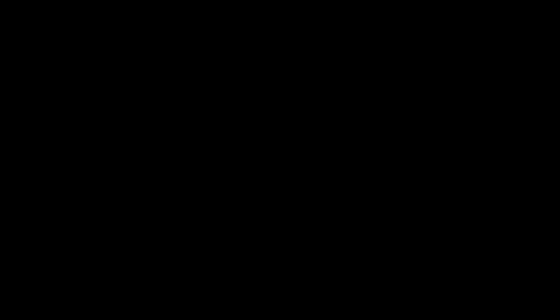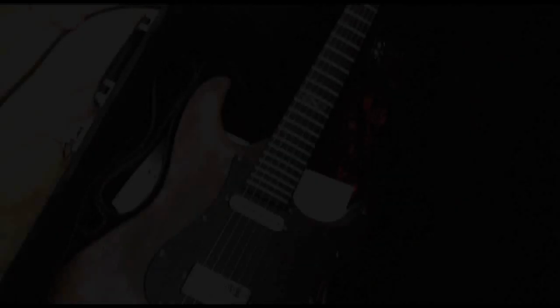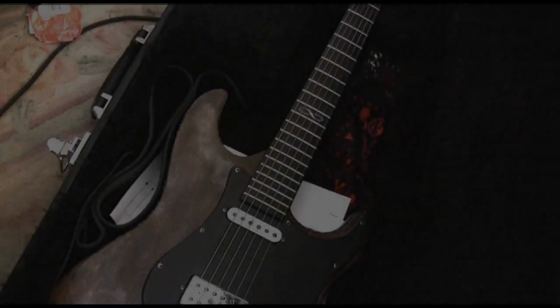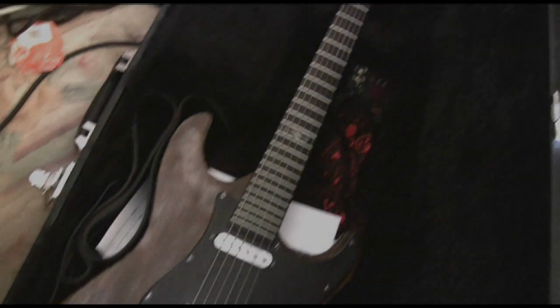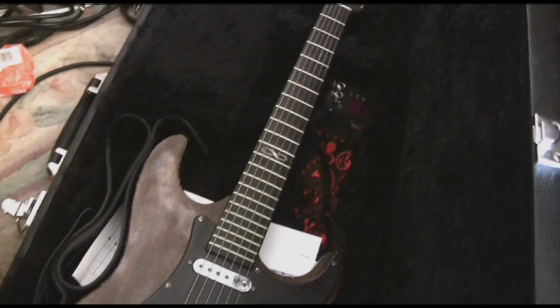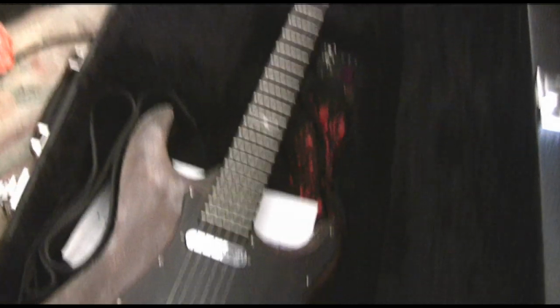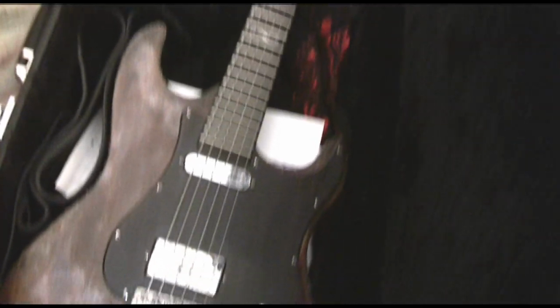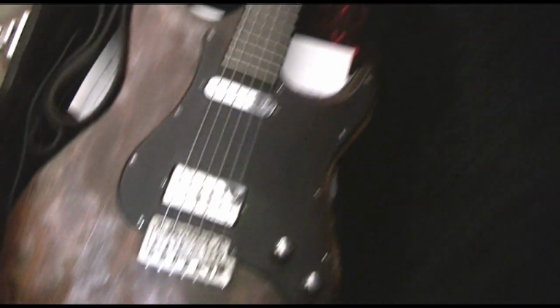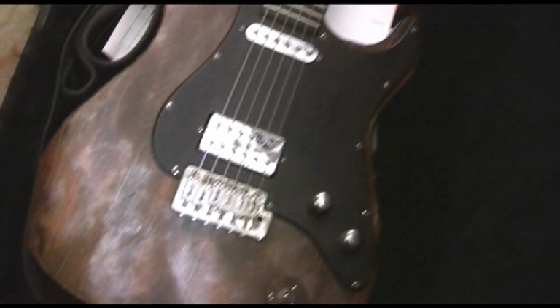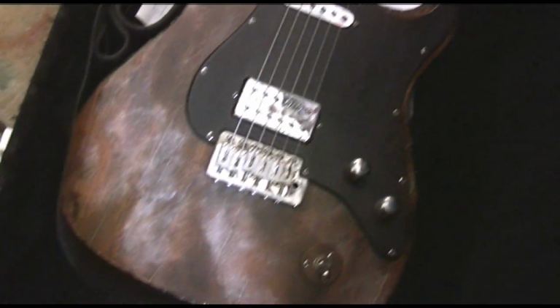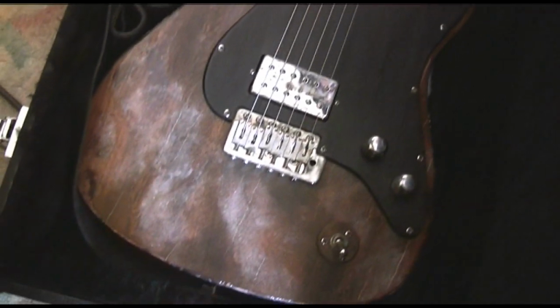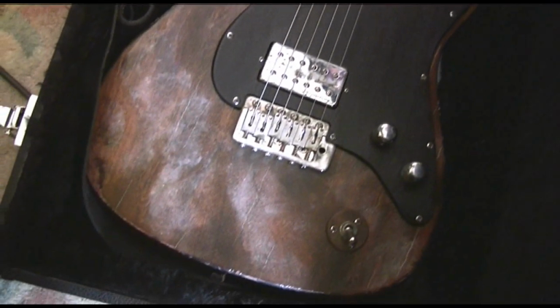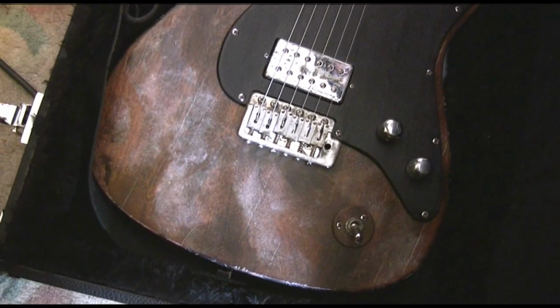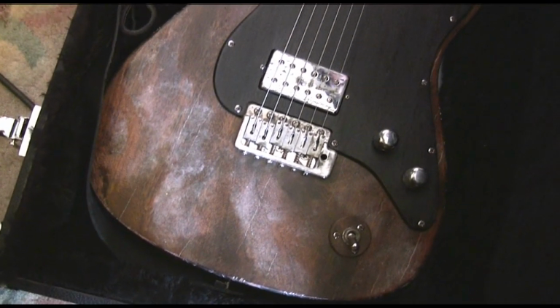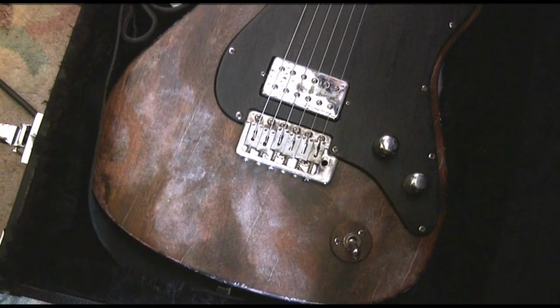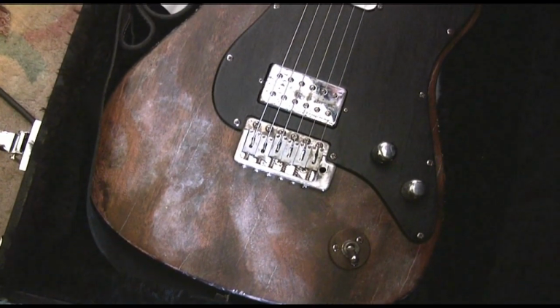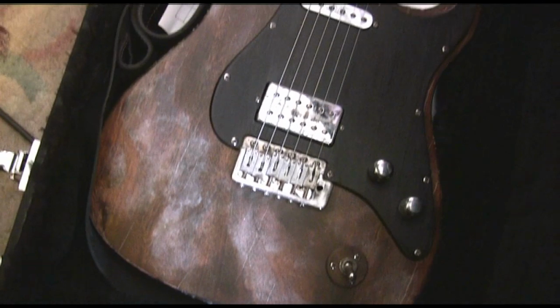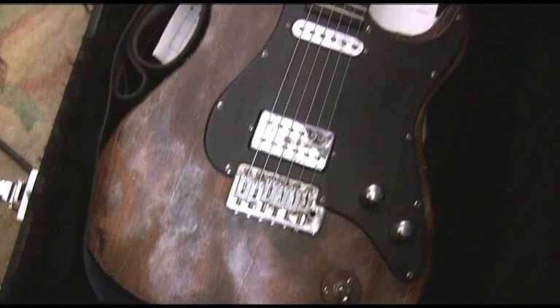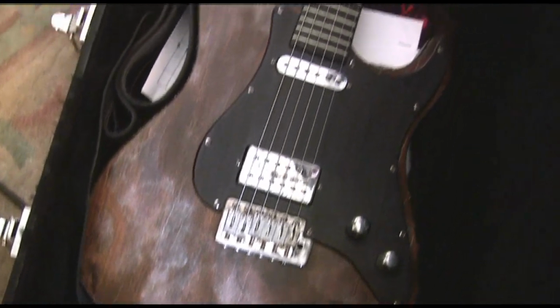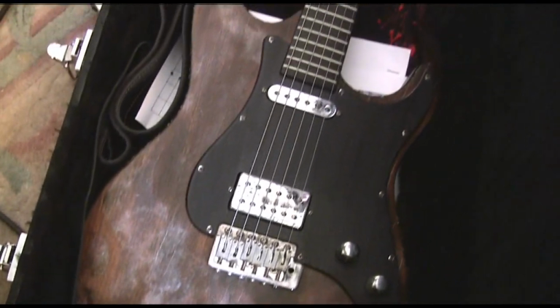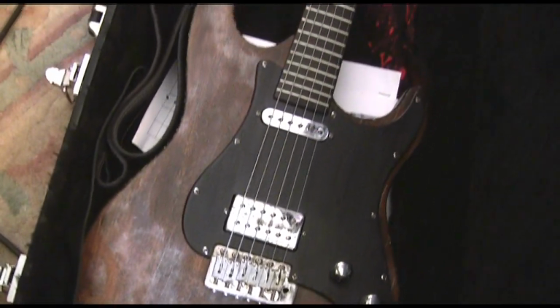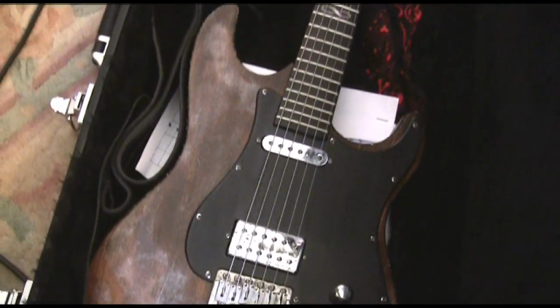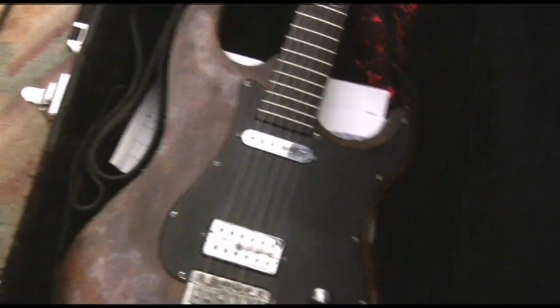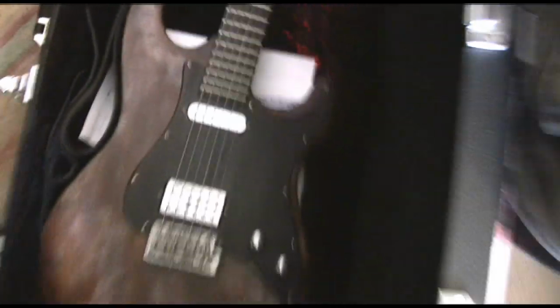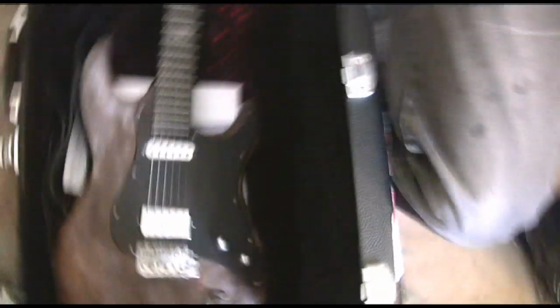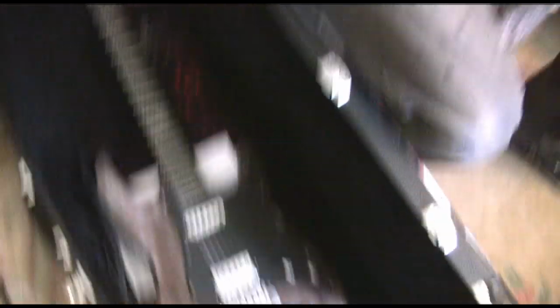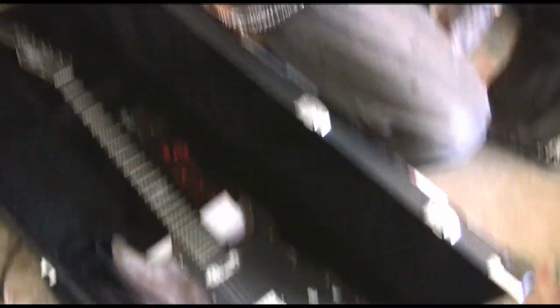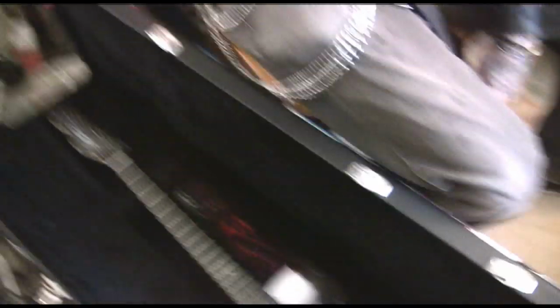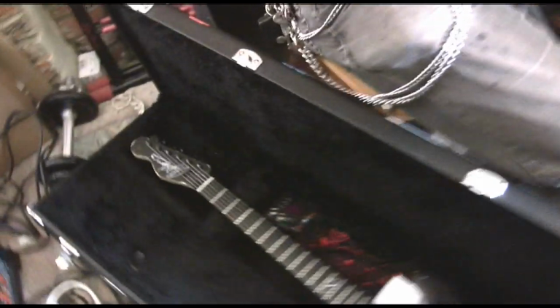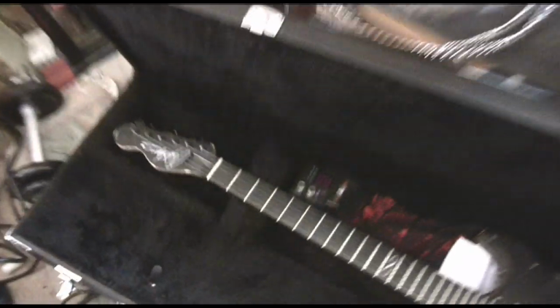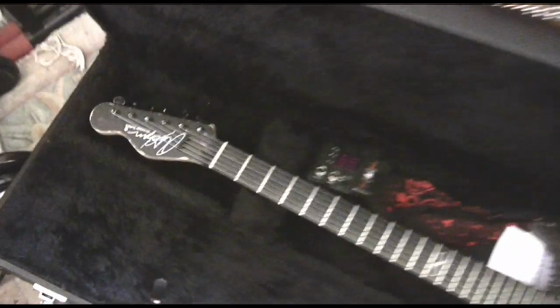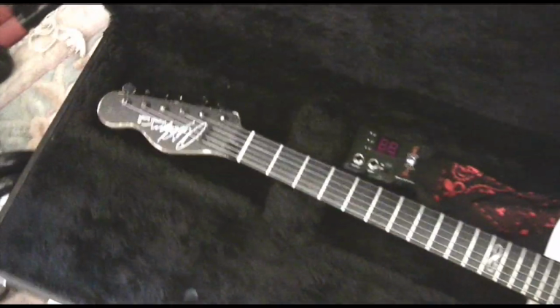Dude, that is fucking stunning, isn't it? It really is. I'm almost kind of nervous about getting it out of the case because it looks so nice.